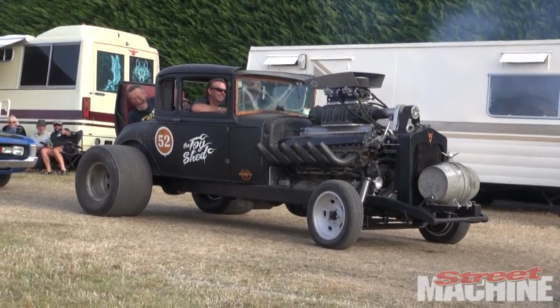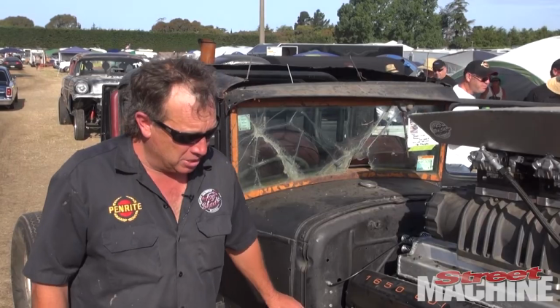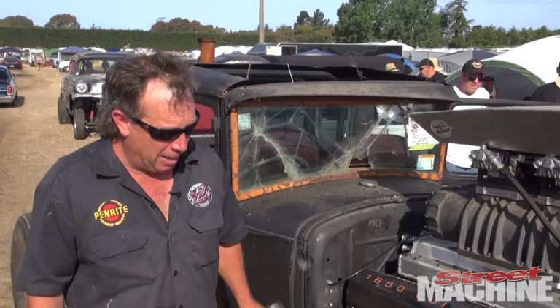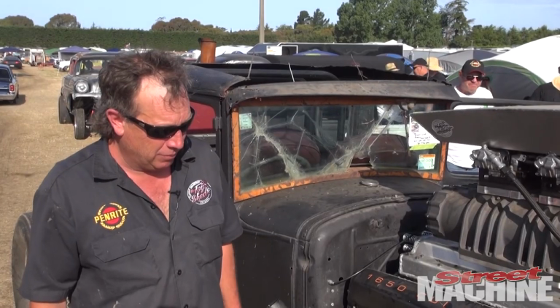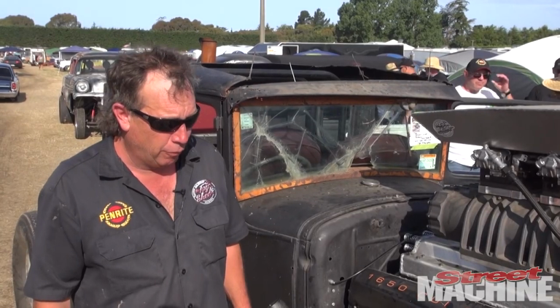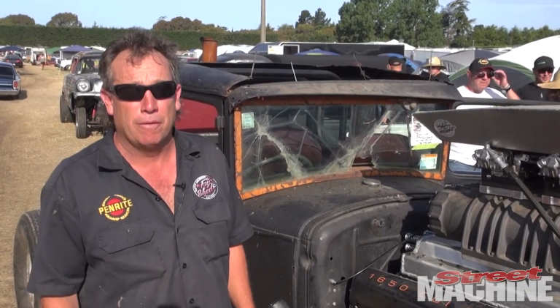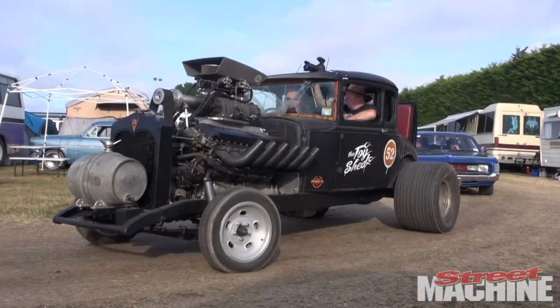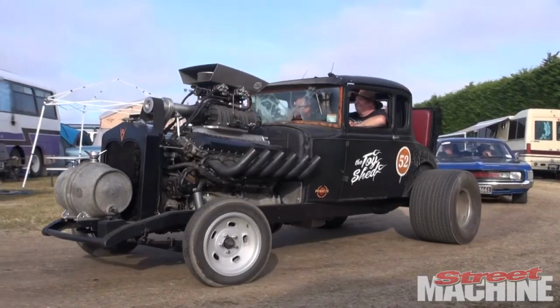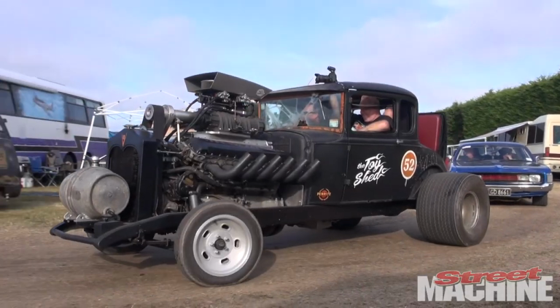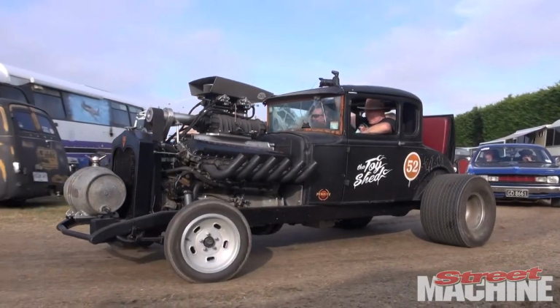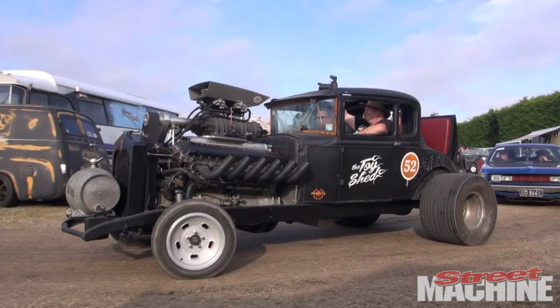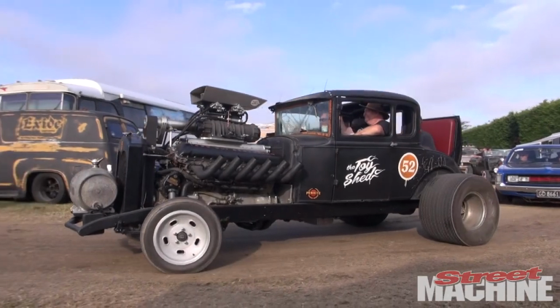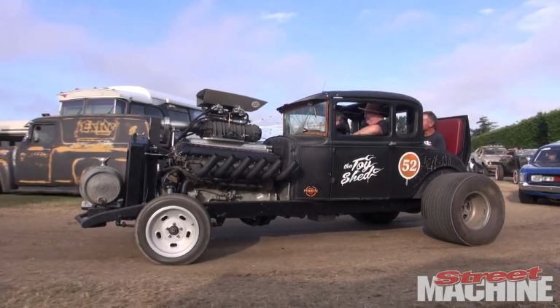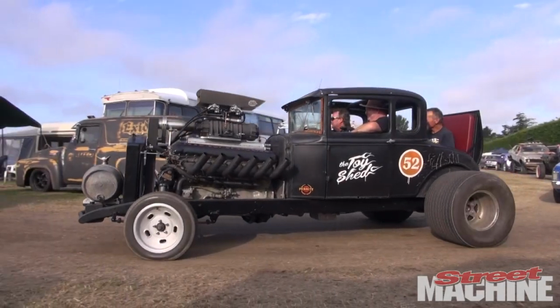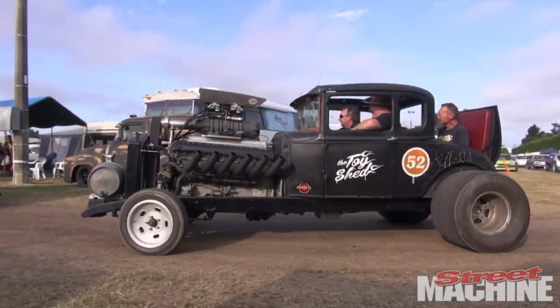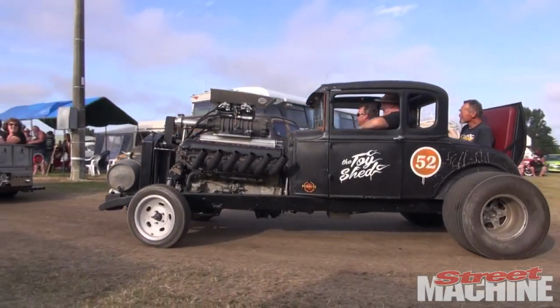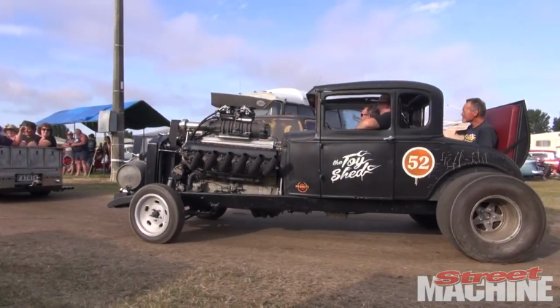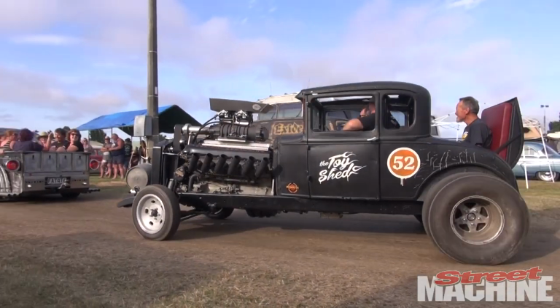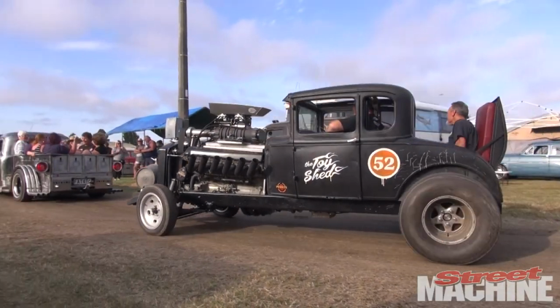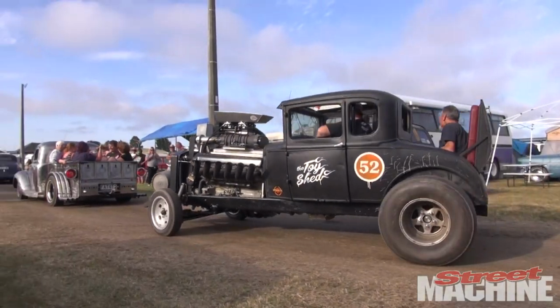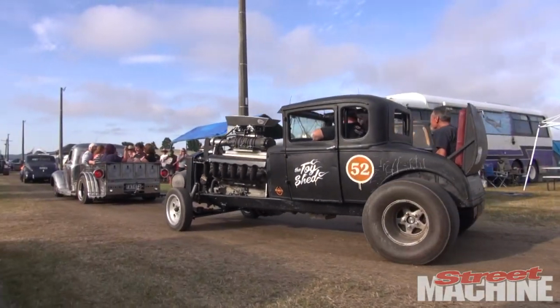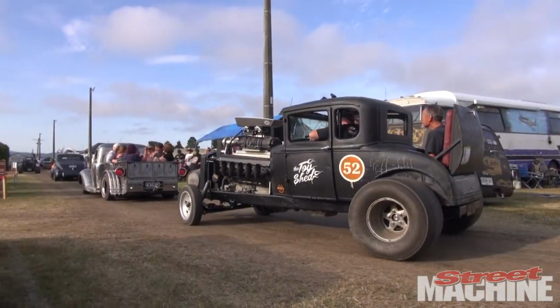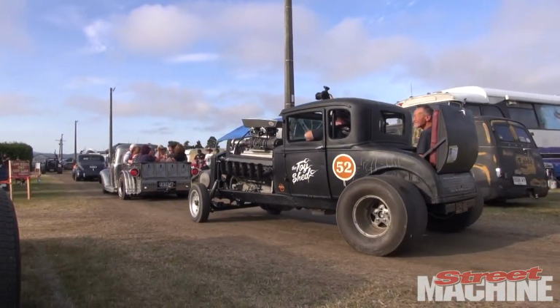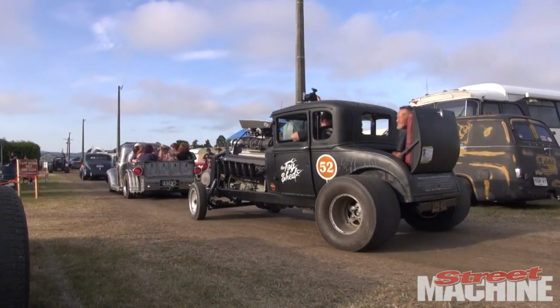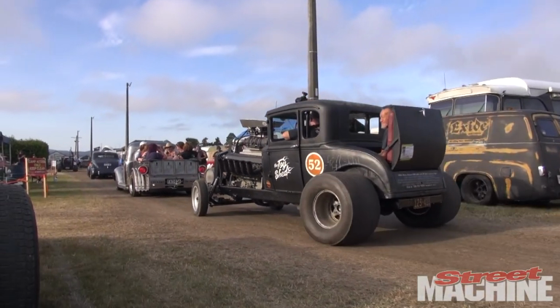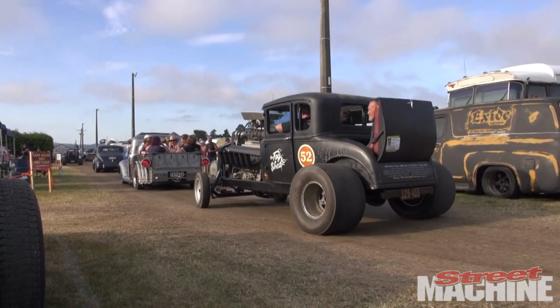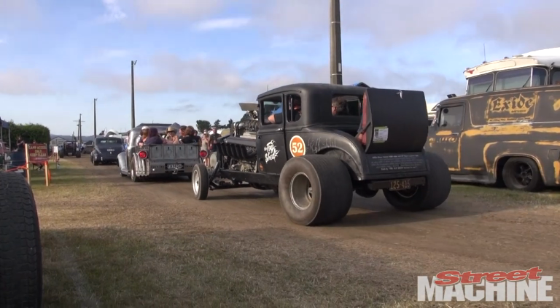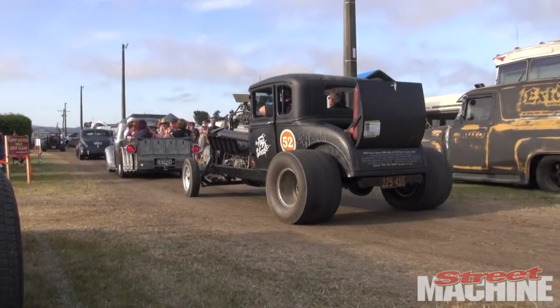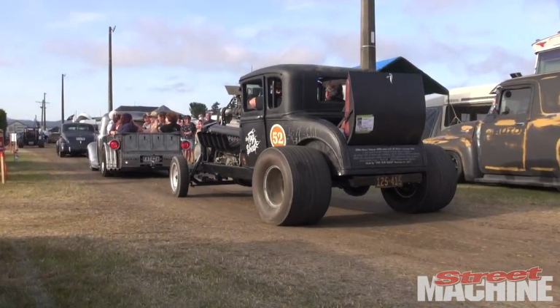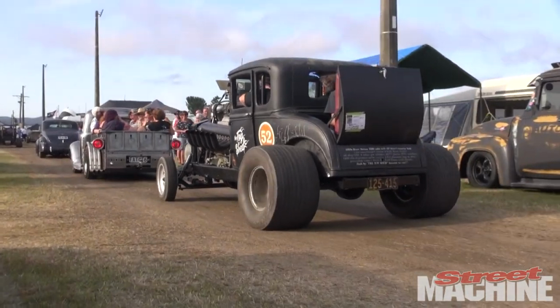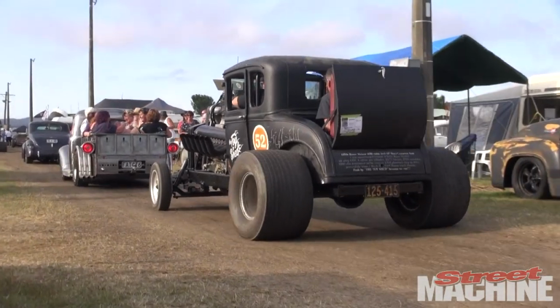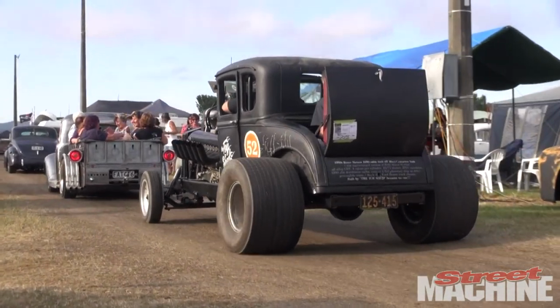The chassis is a '49 Ford bonus truck, like an F250 or something along those lines. It's still original brakes, original steering, original everything — so not lots of brakes, but enough to slow us down with a bit of luck.